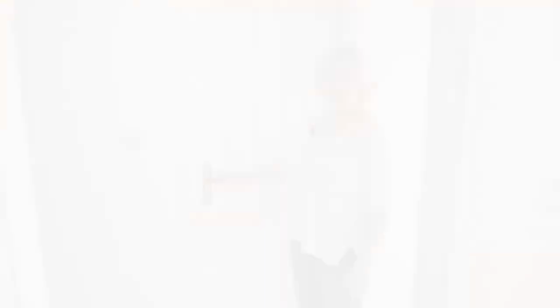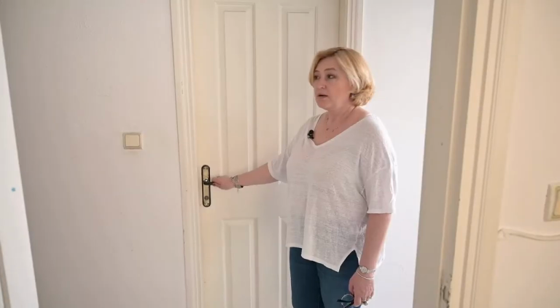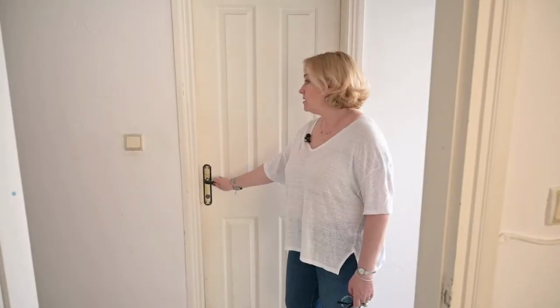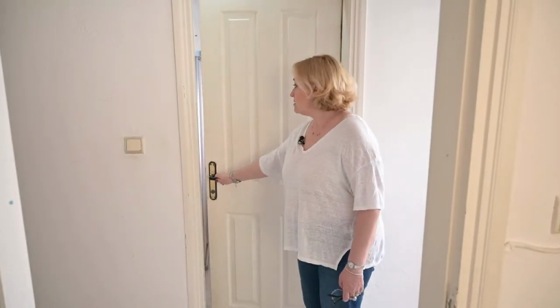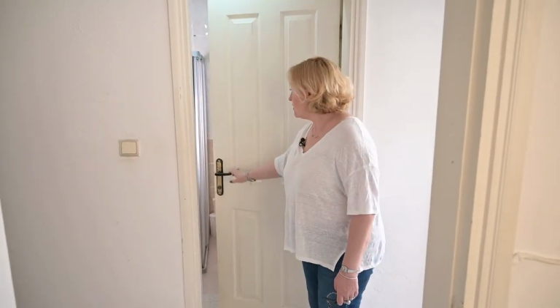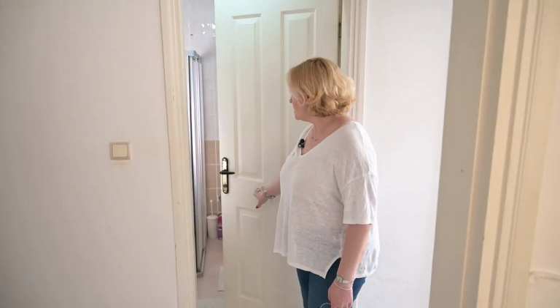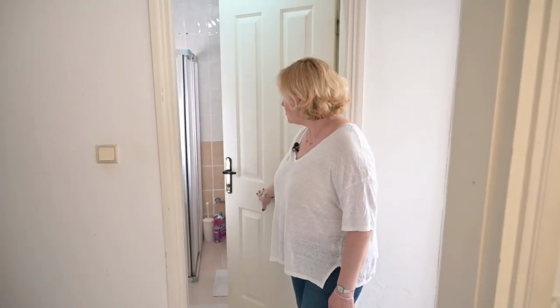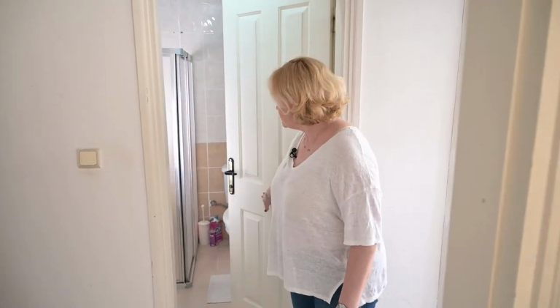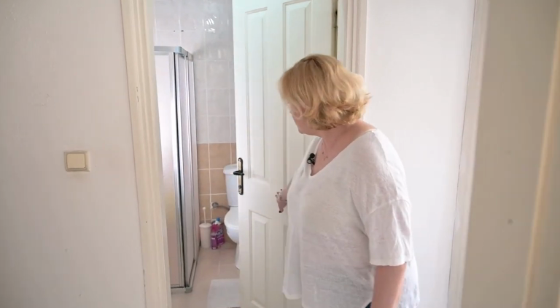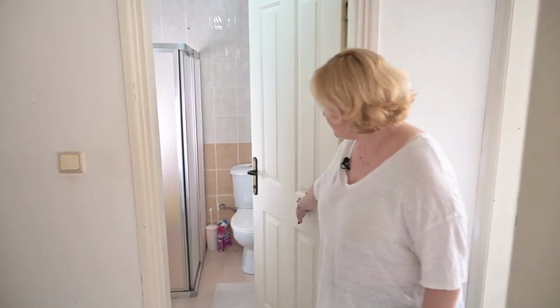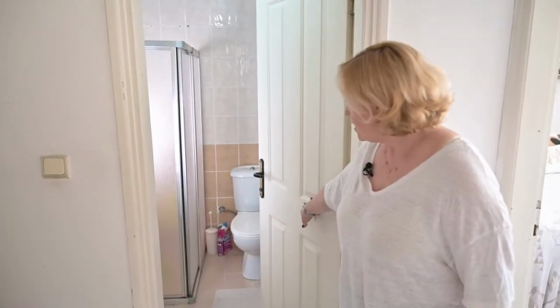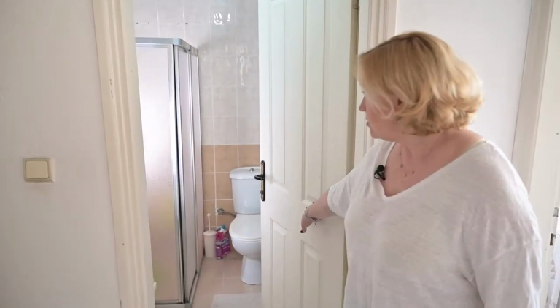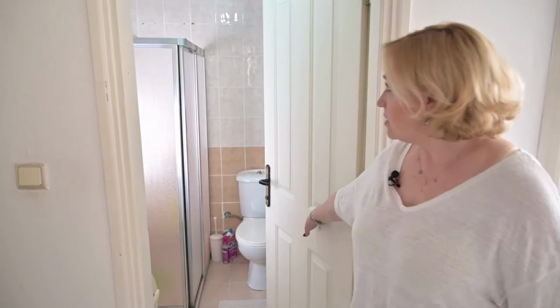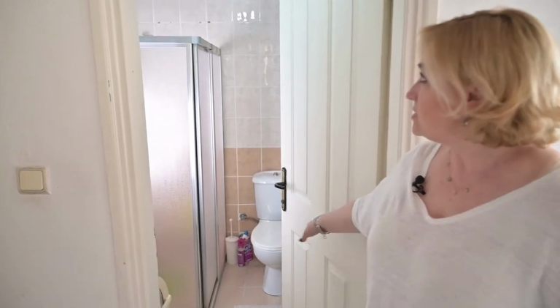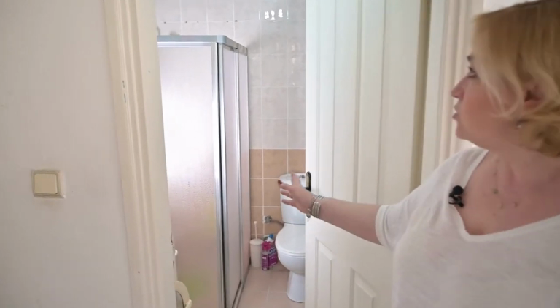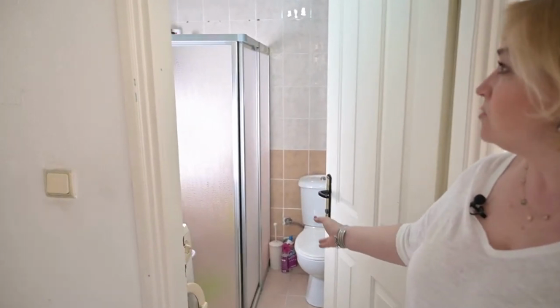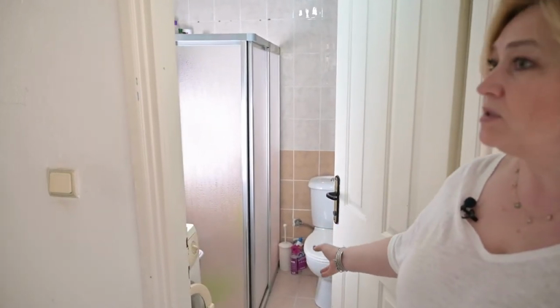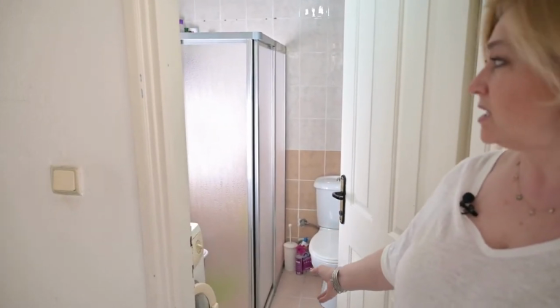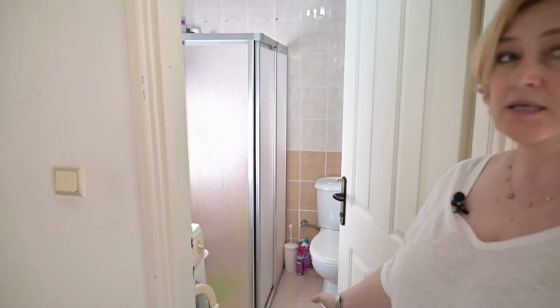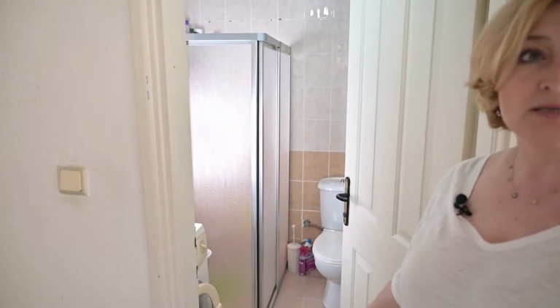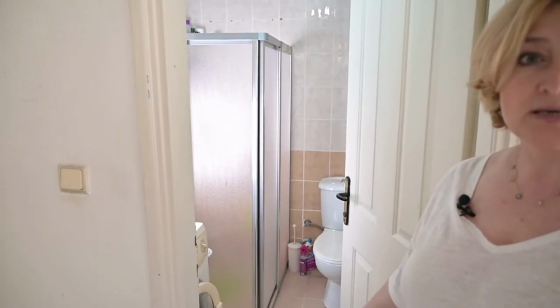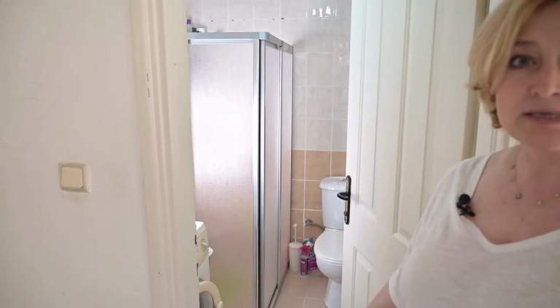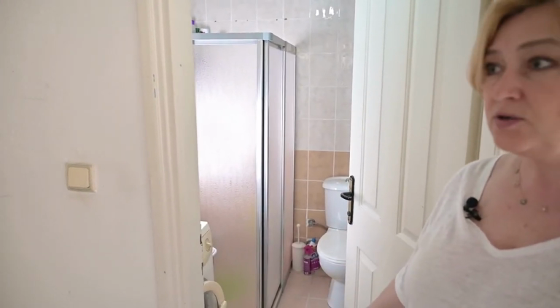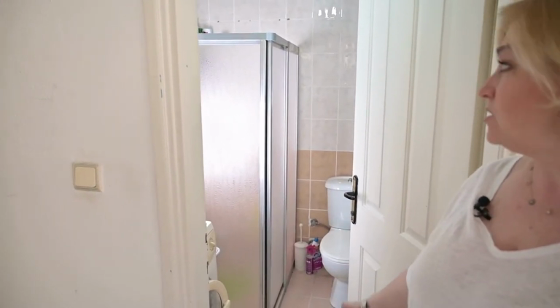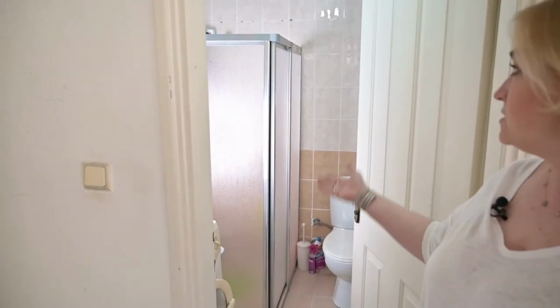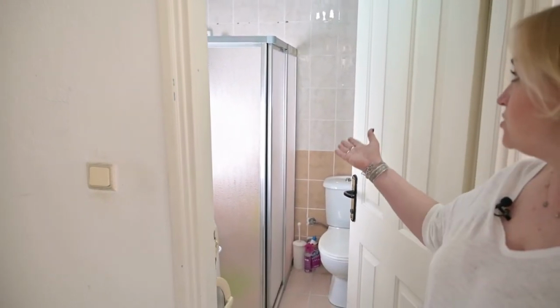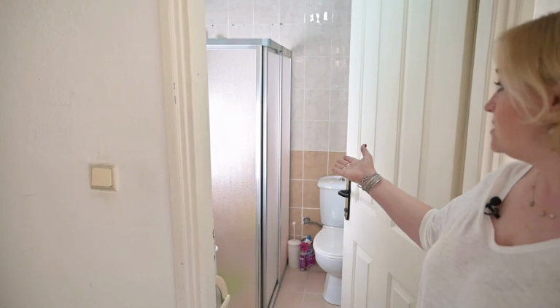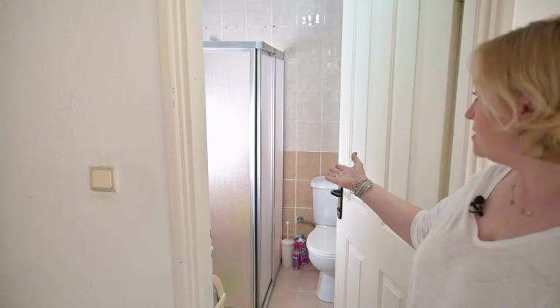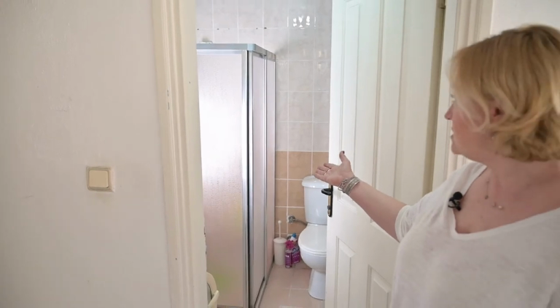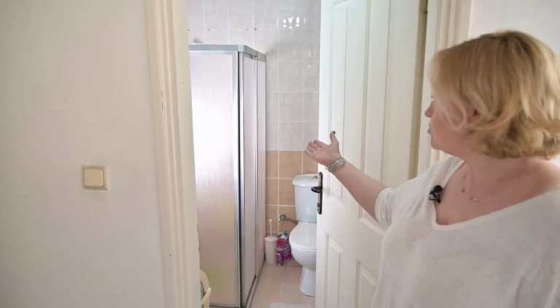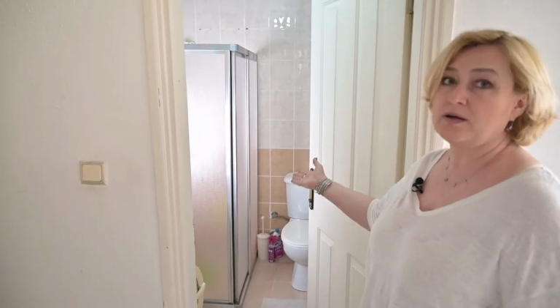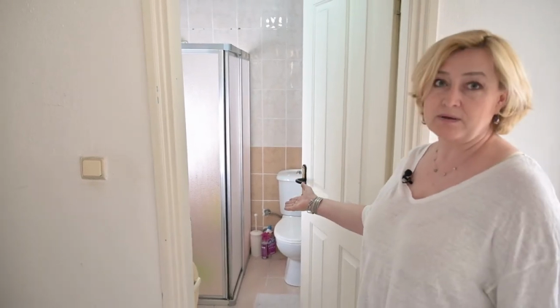This is our bathroom. Because we are renting this place, we decided not to spend a lot of money on it. The only thing we did was install the shower cabin.